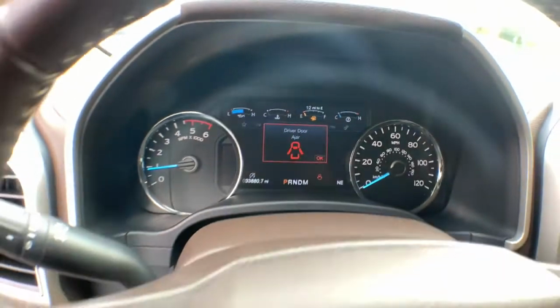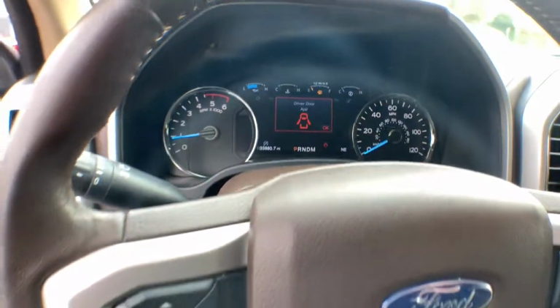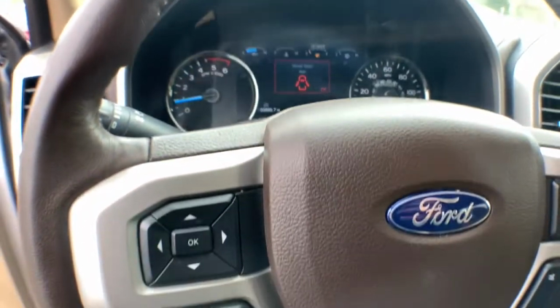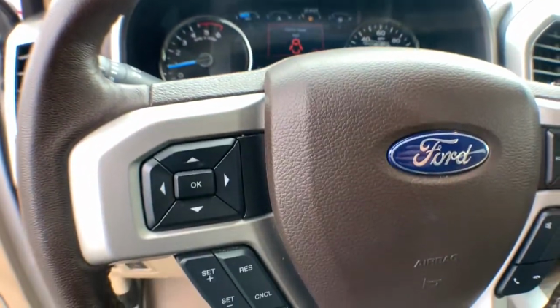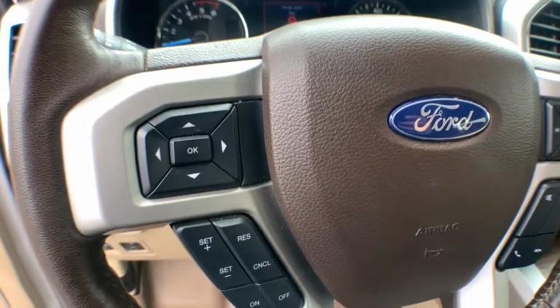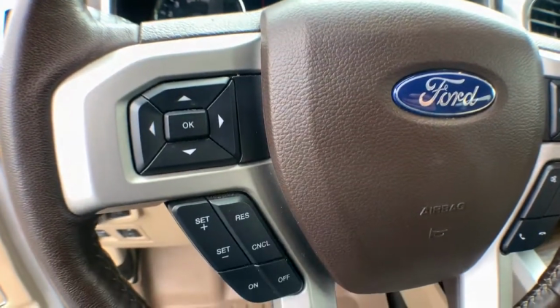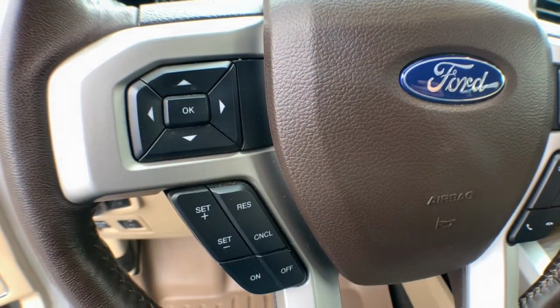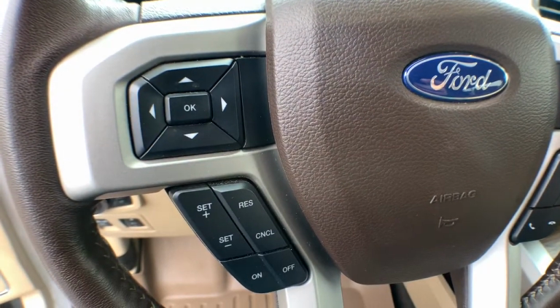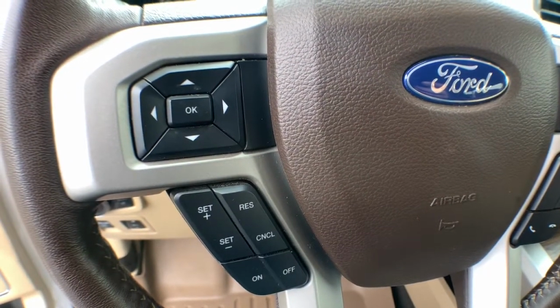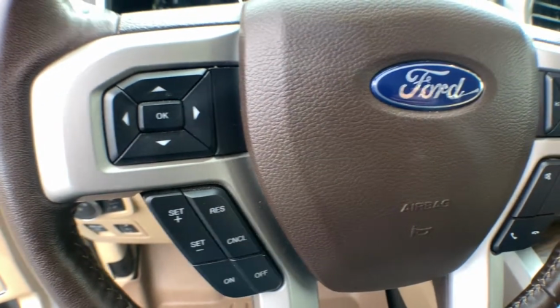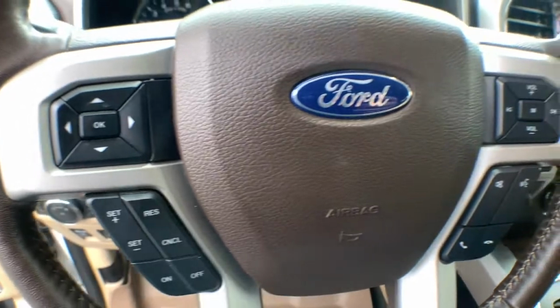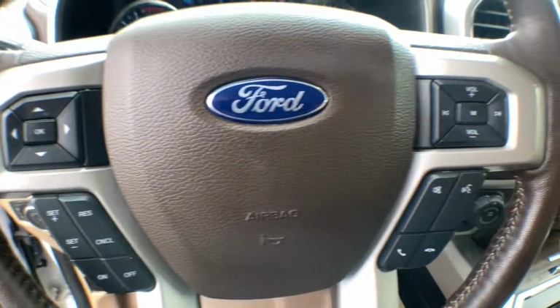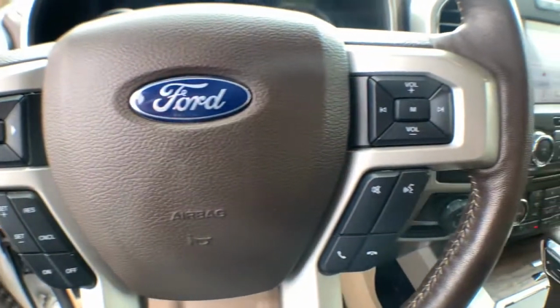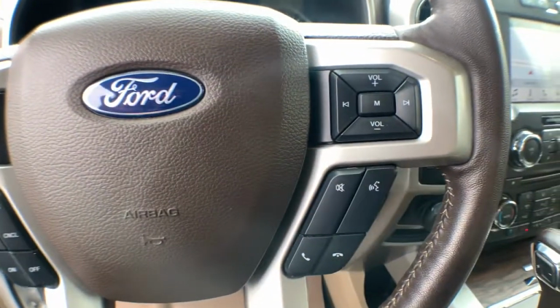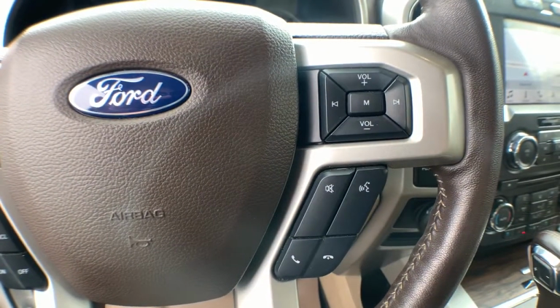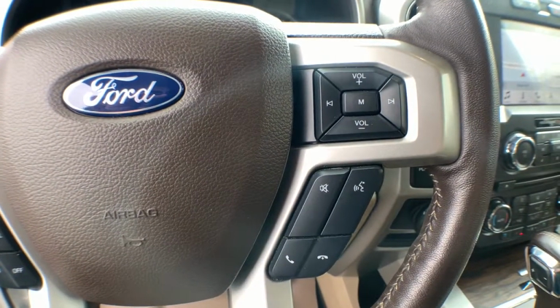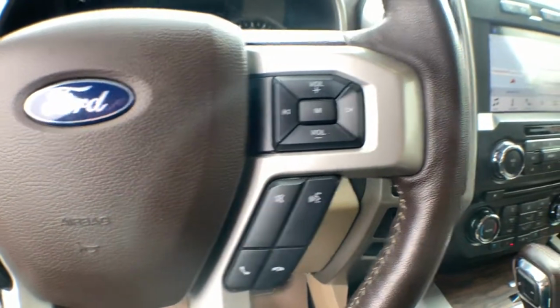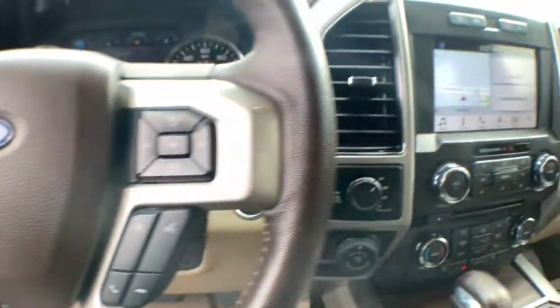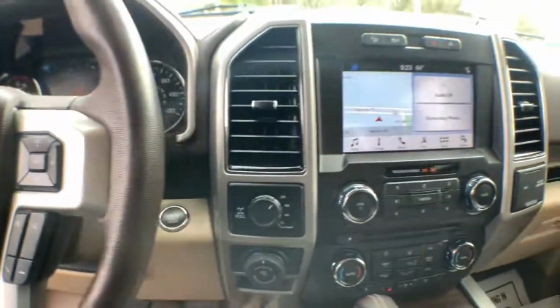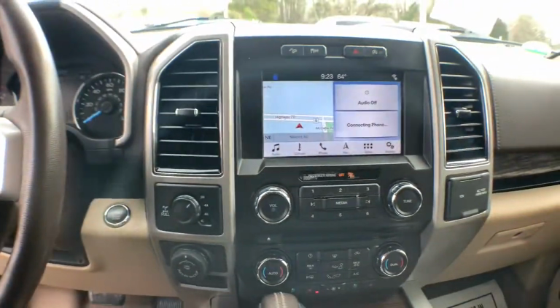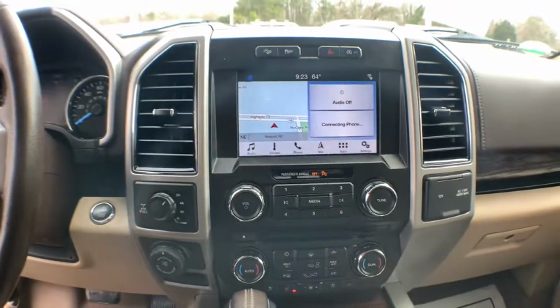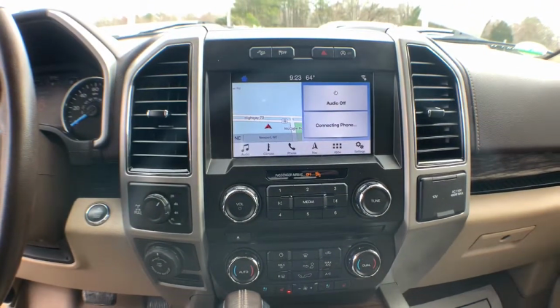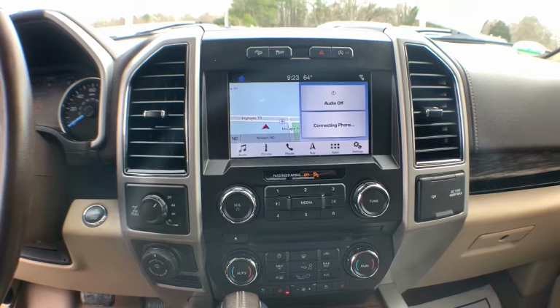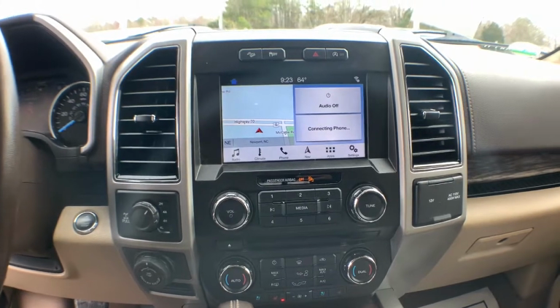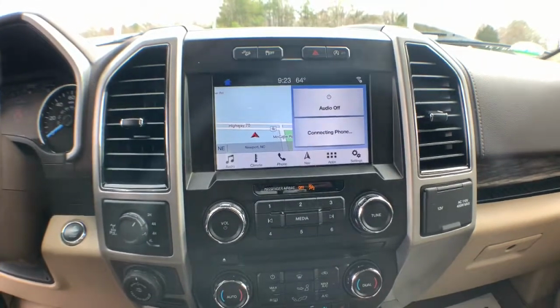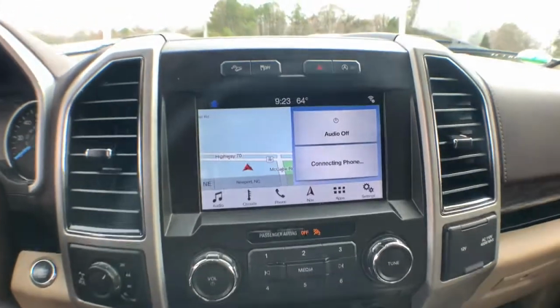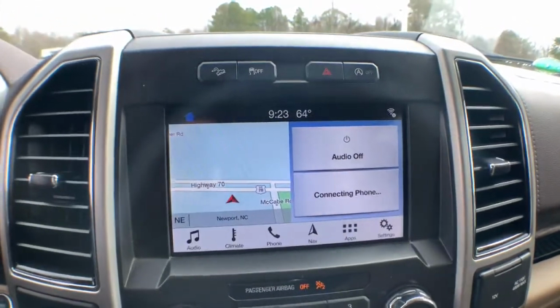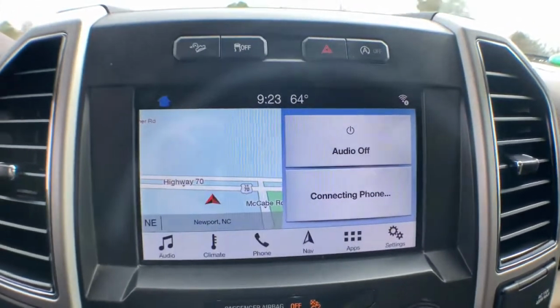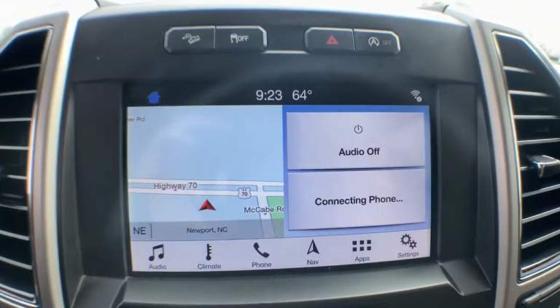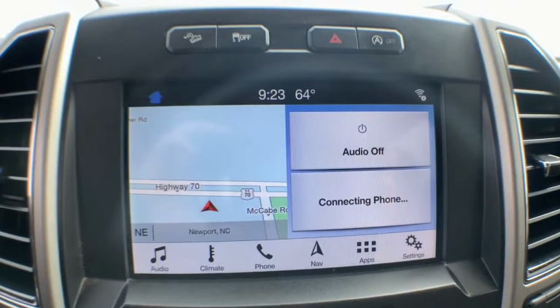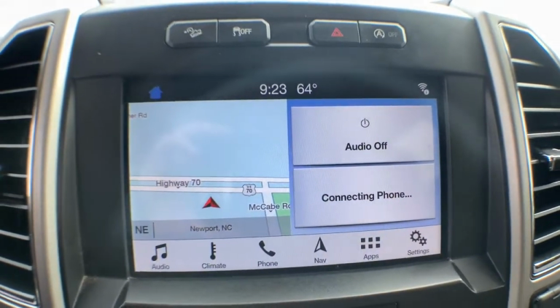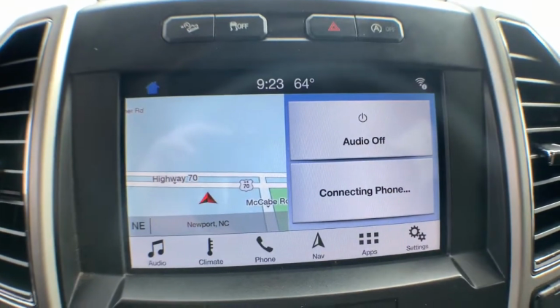Navigation system, electronic stability control, aluminum wheels, seat memory, universal garage door opener, trip computer, power windows, four-wheel disc brakes, power steering.